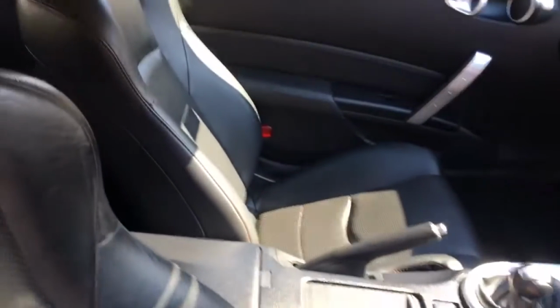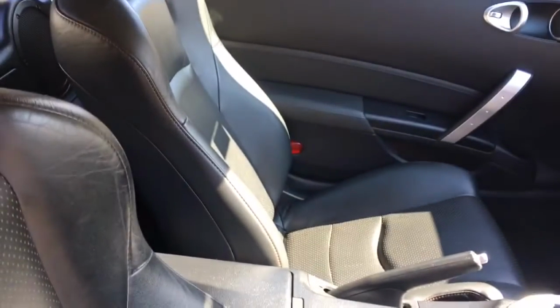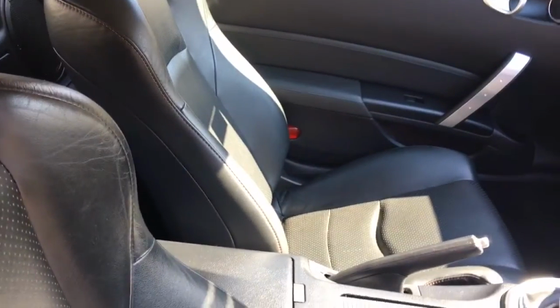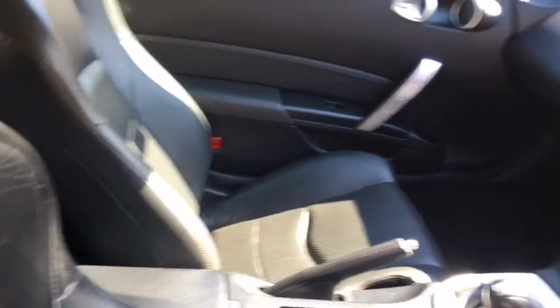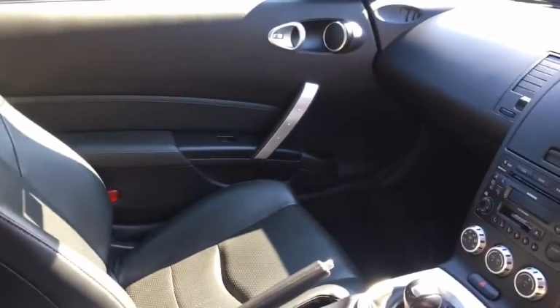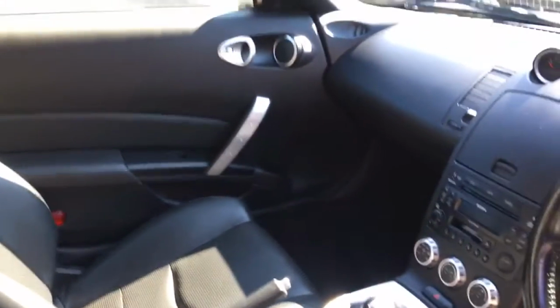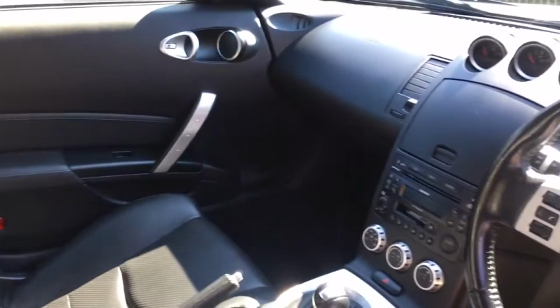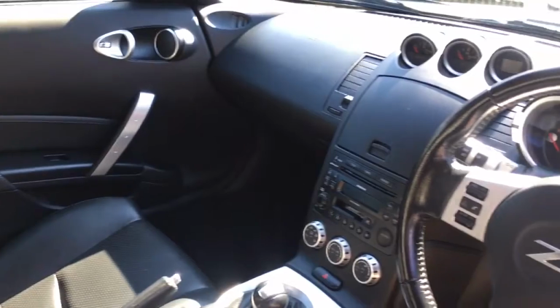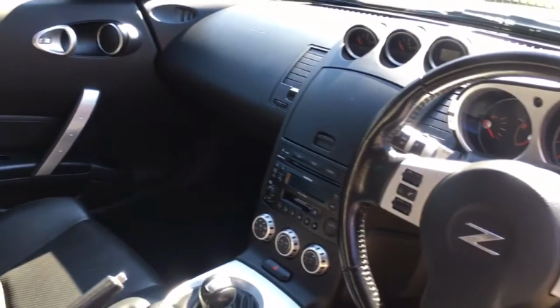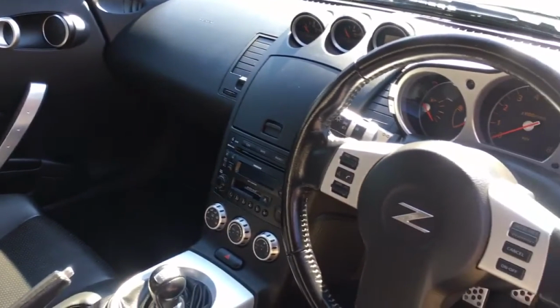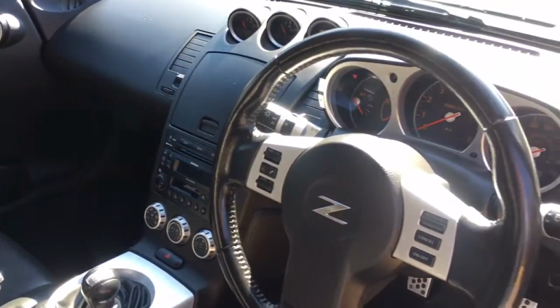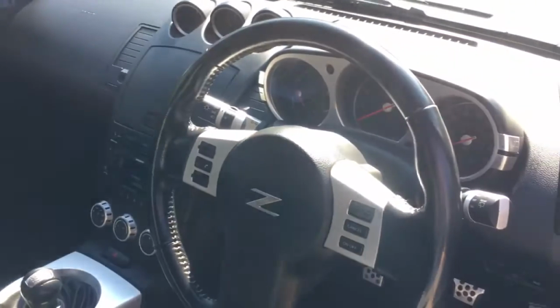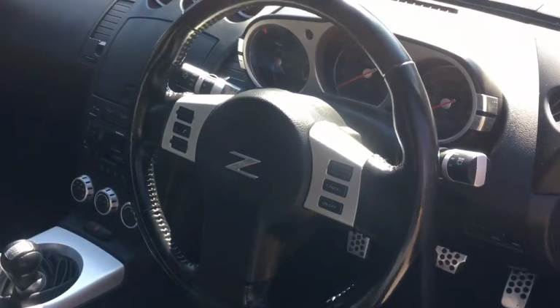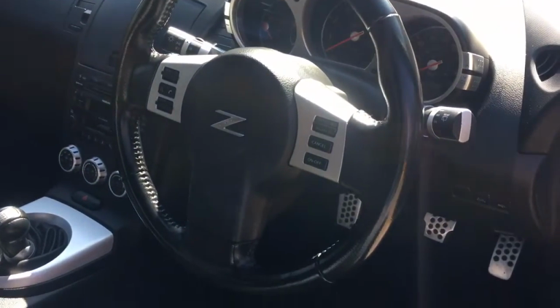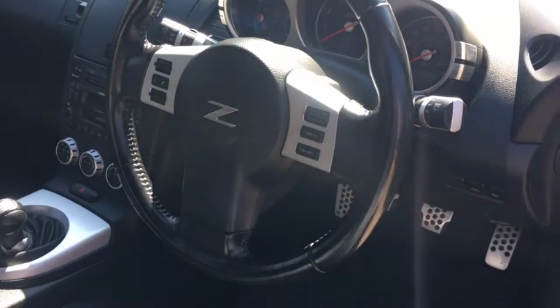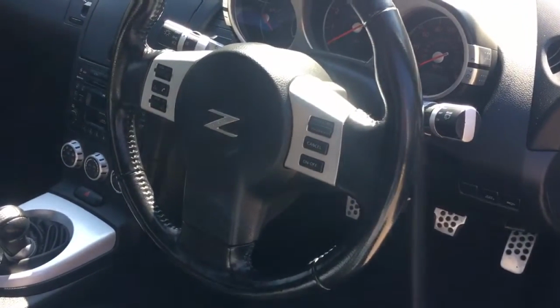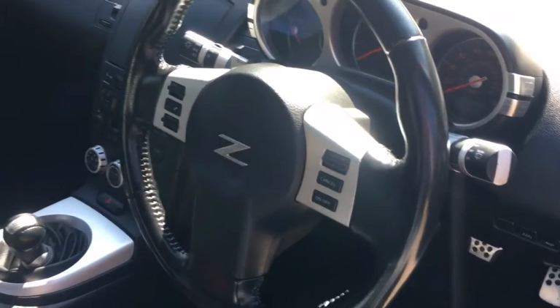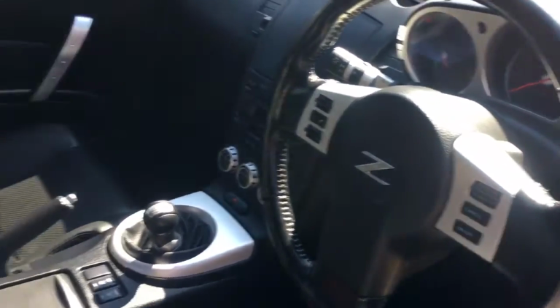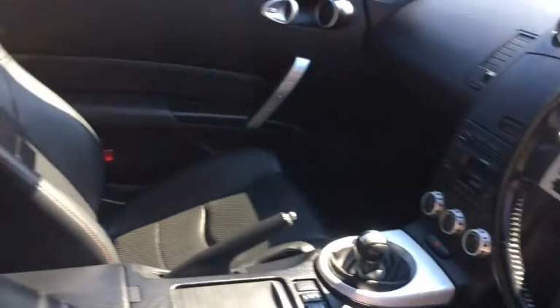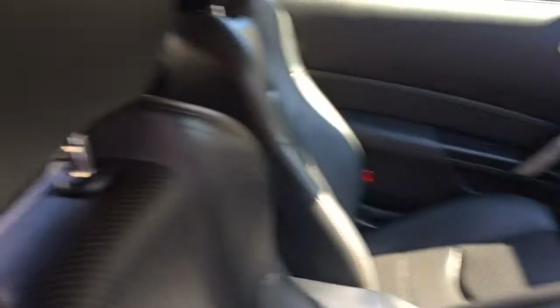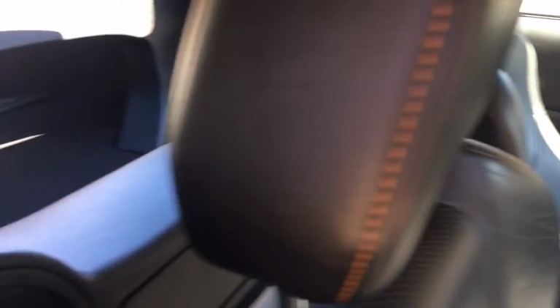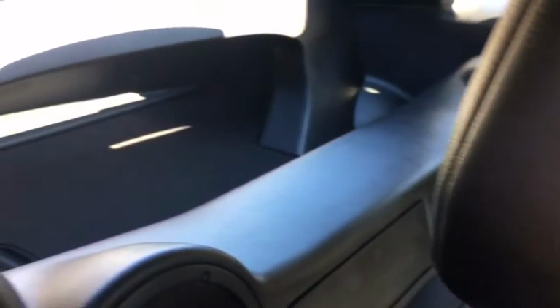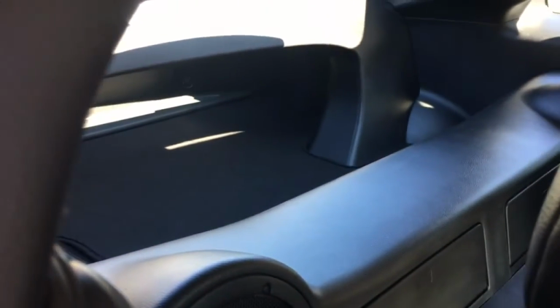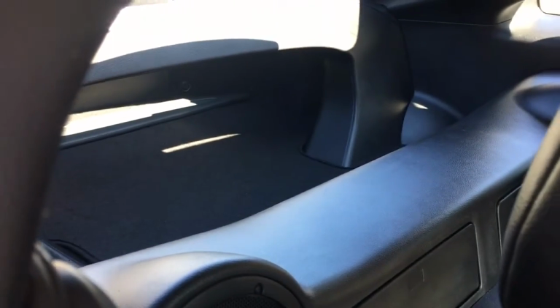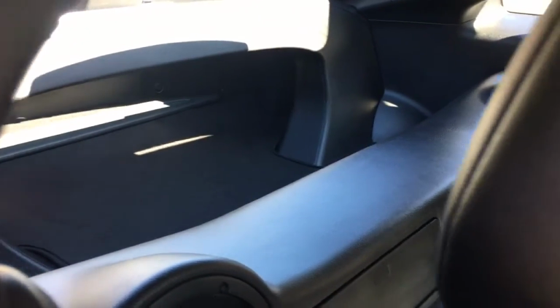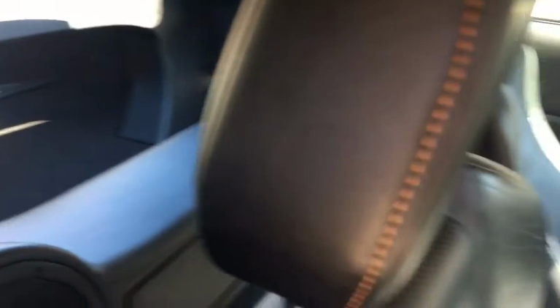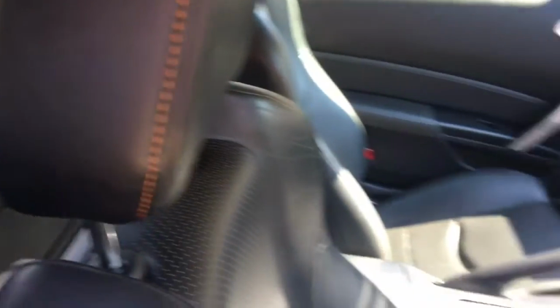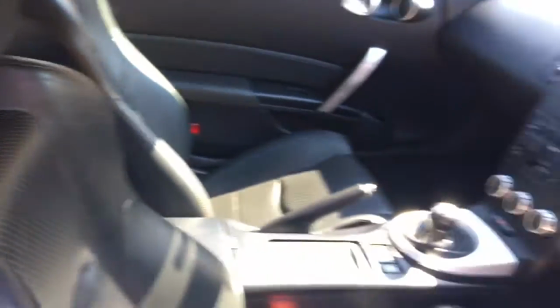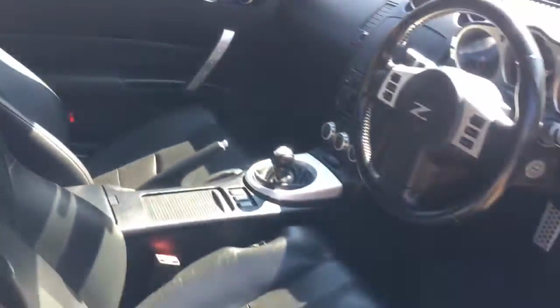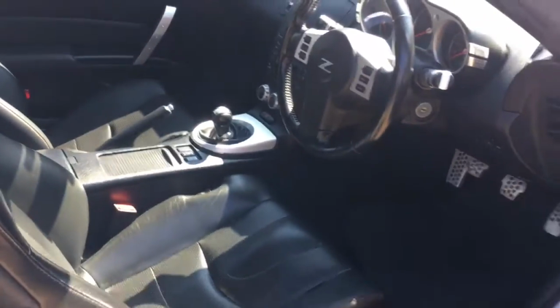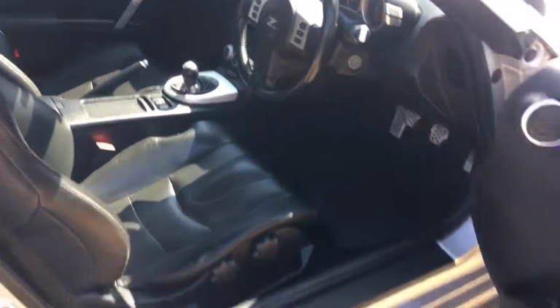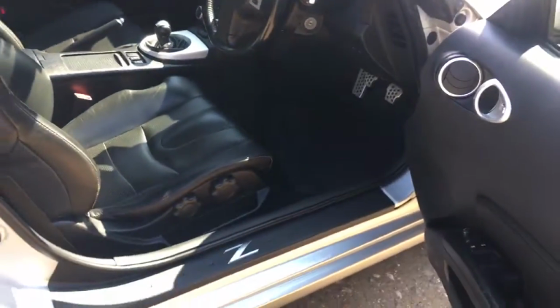Cross into the passenger seat and just across all its switchgear — it's just nice and clean. And then into the back. It's just everything that you would hope to find in a cherished example.